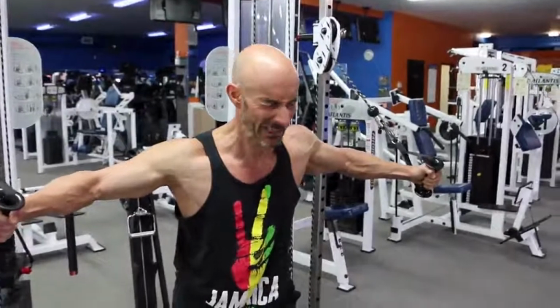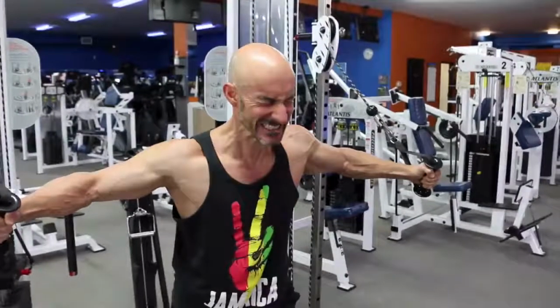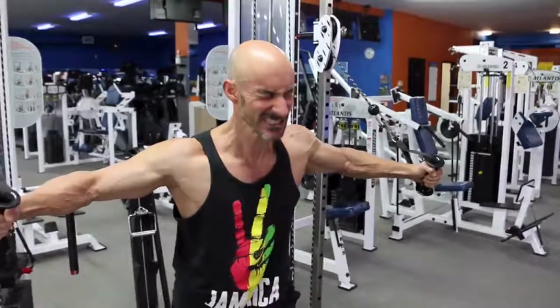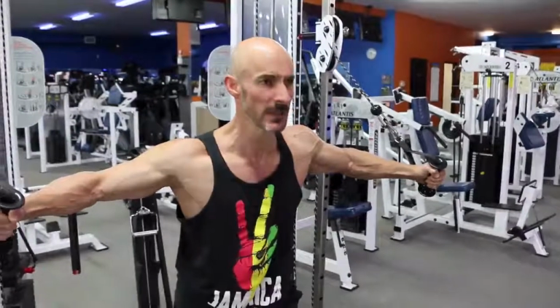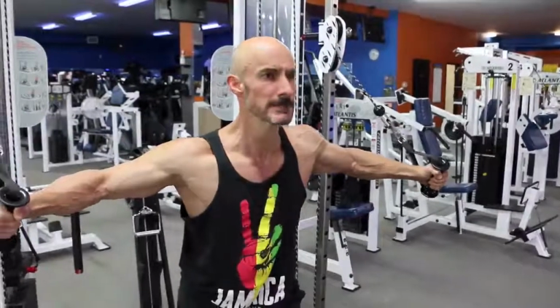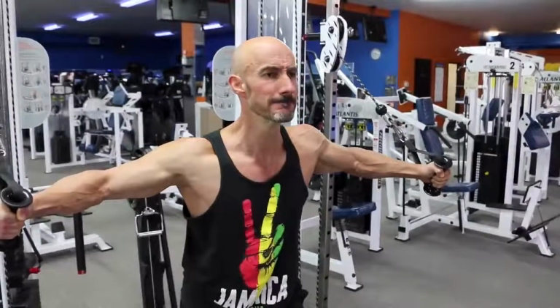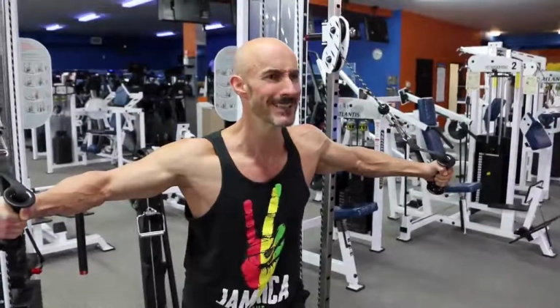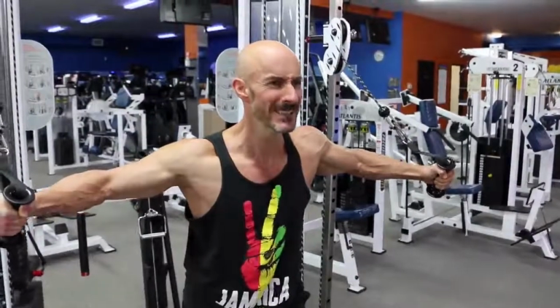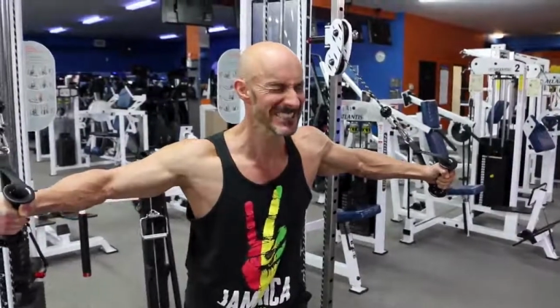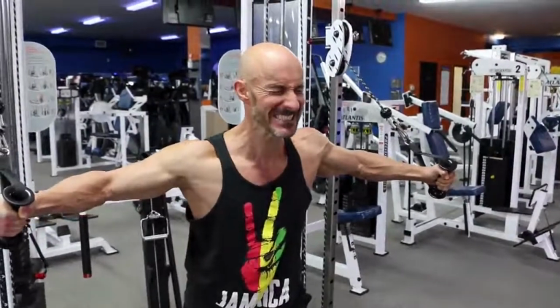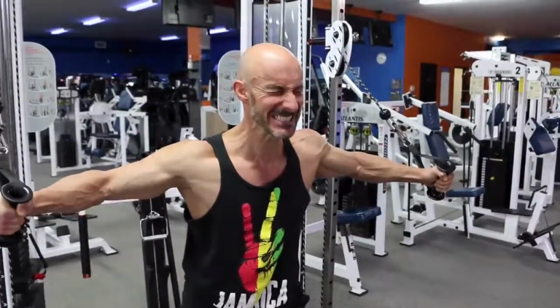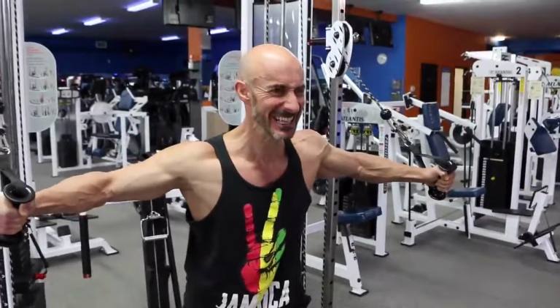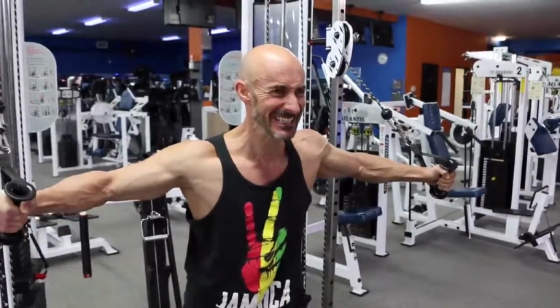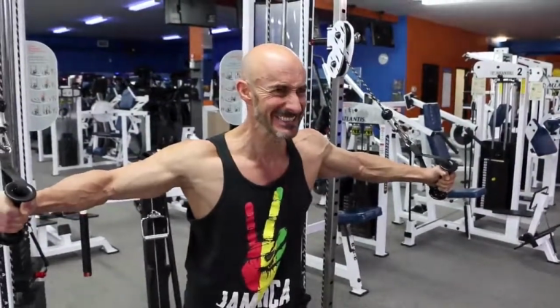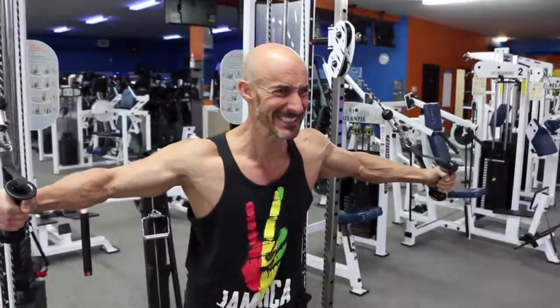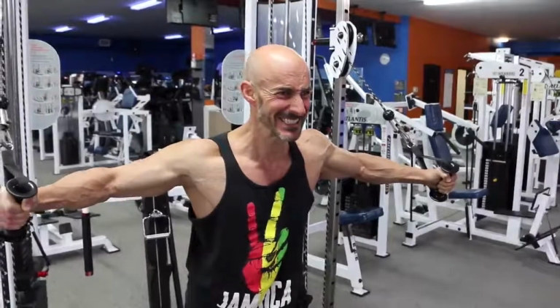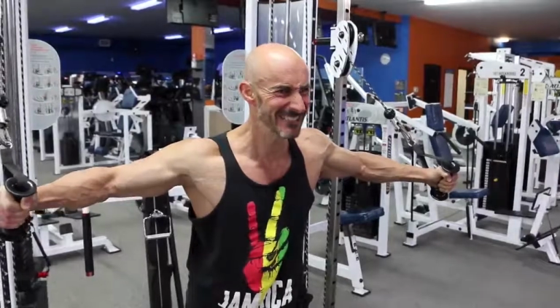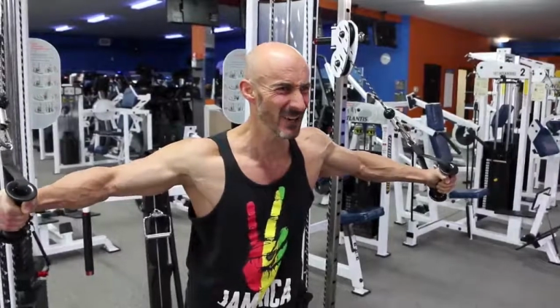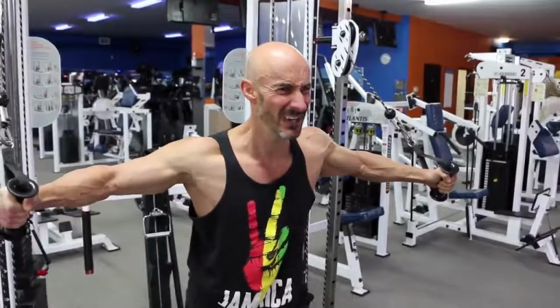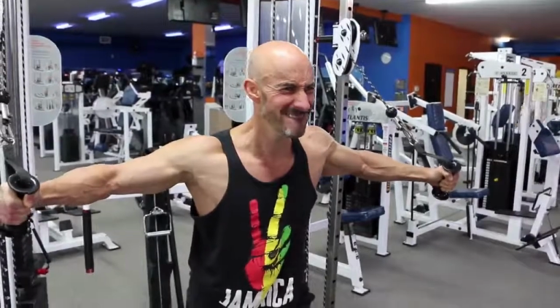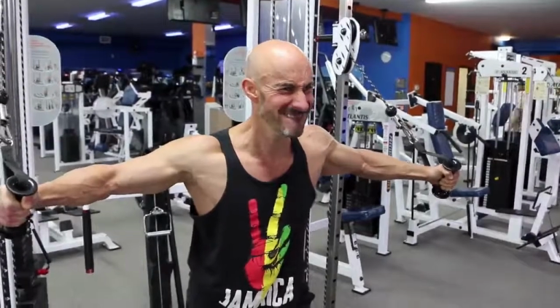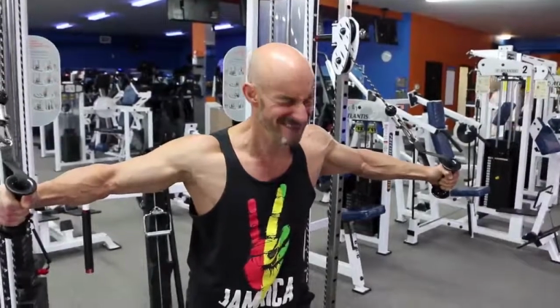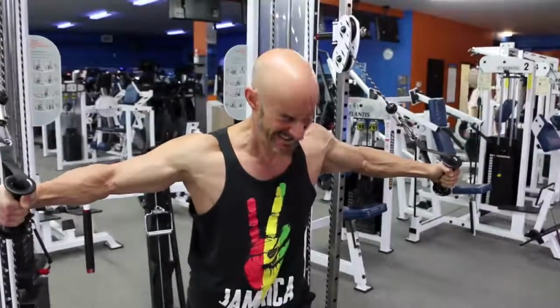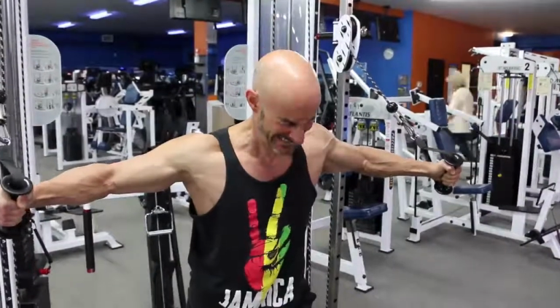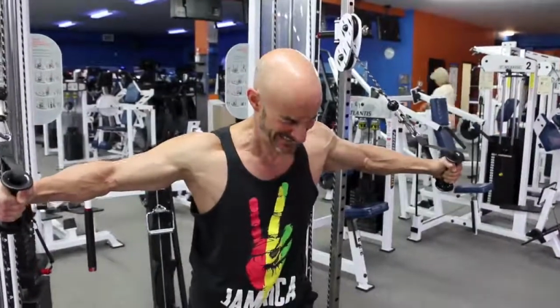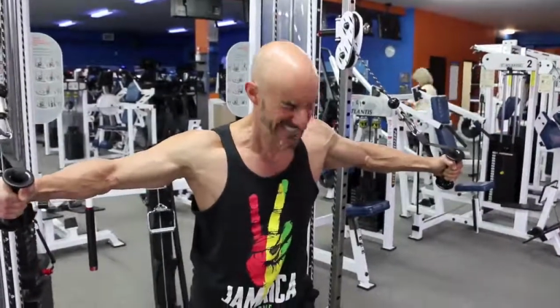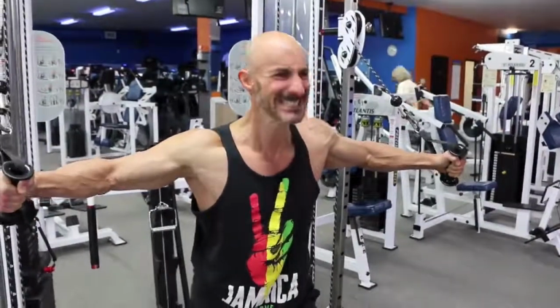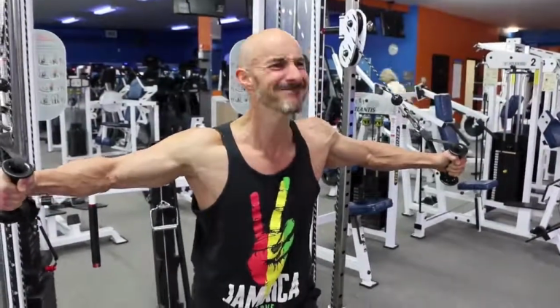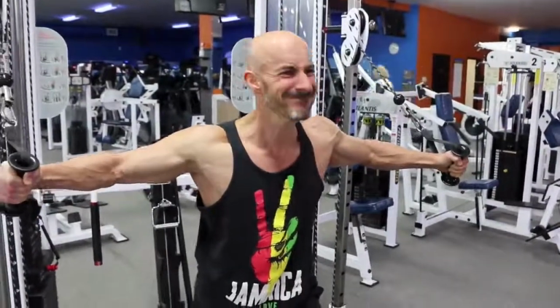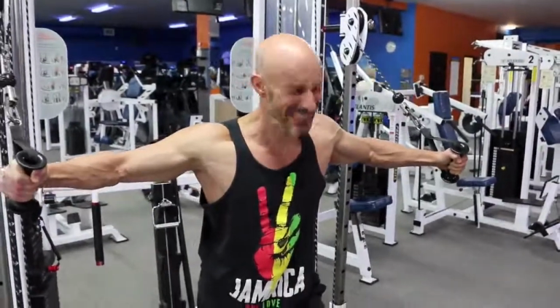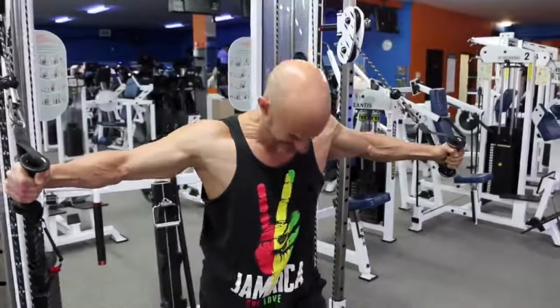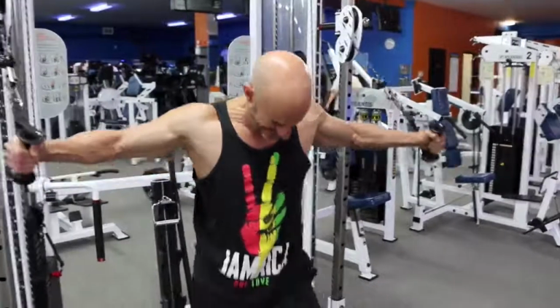So although I'm holding that stretch in the back position, I'm still pushing forward with my hands a bit, still creating a little bit of forward force there, which keeps the tension on the pecs.